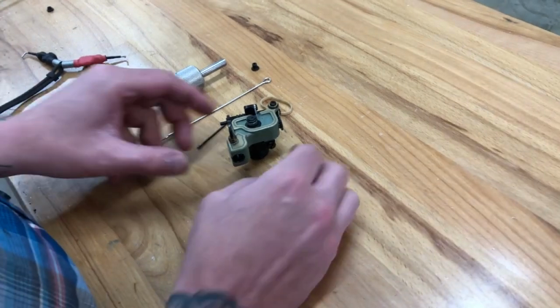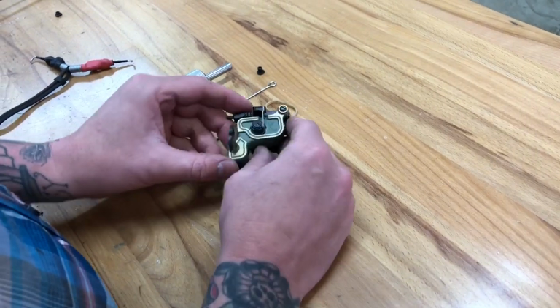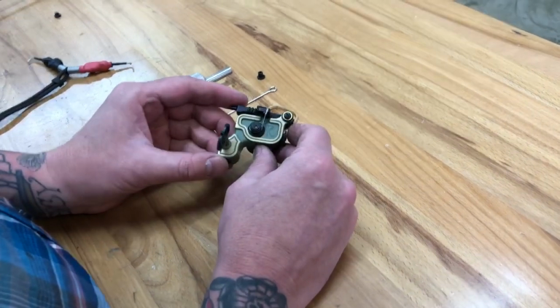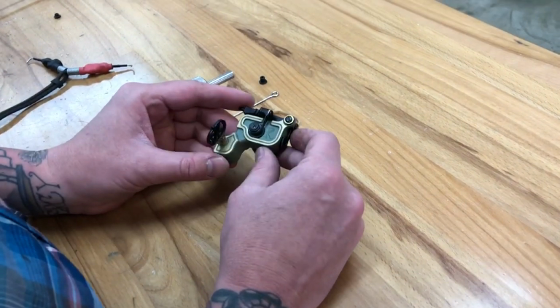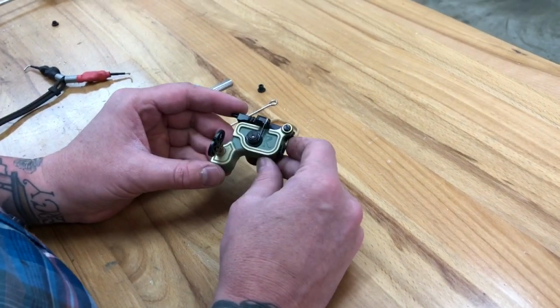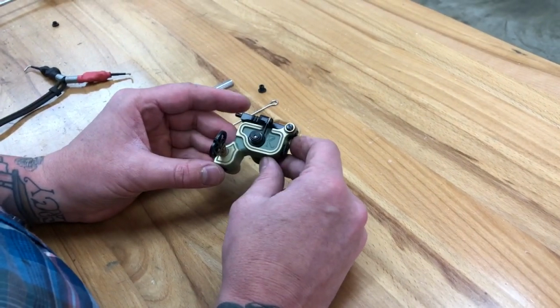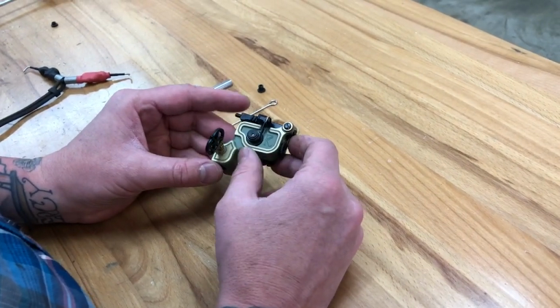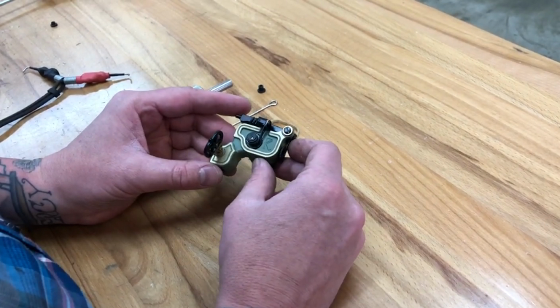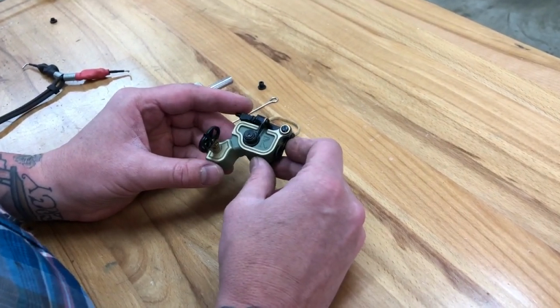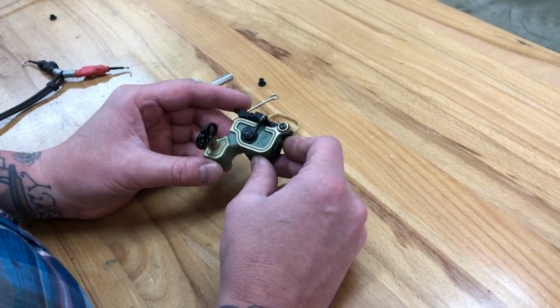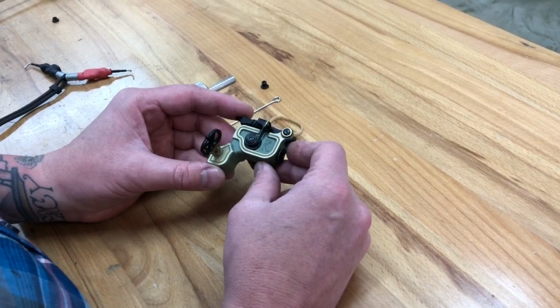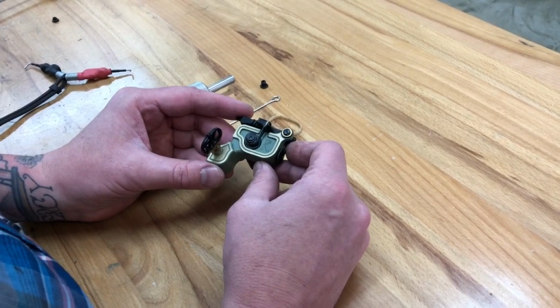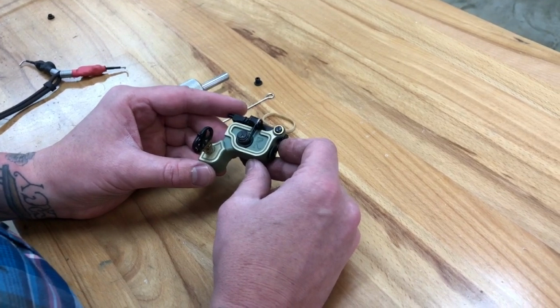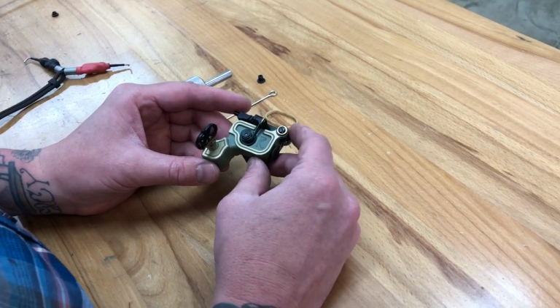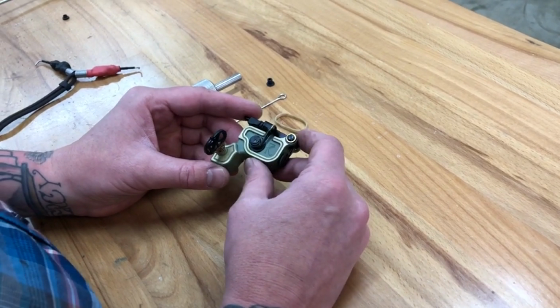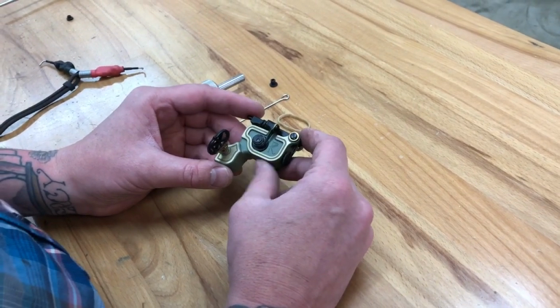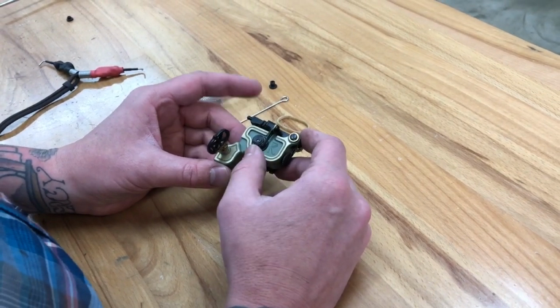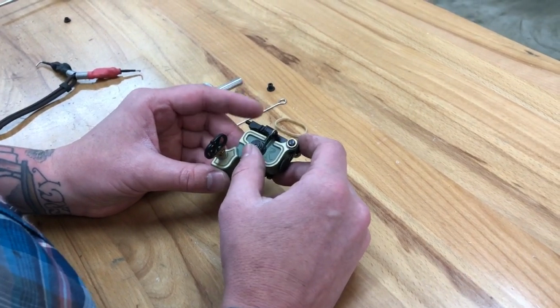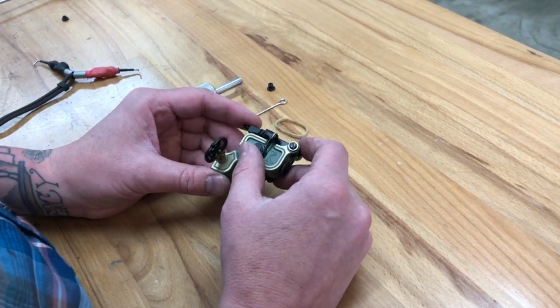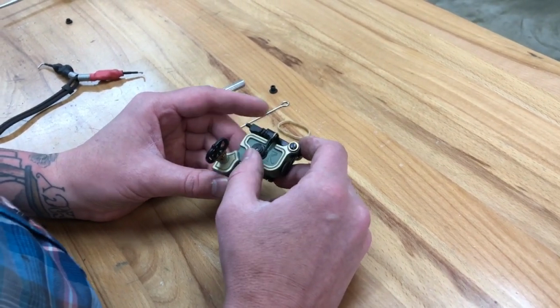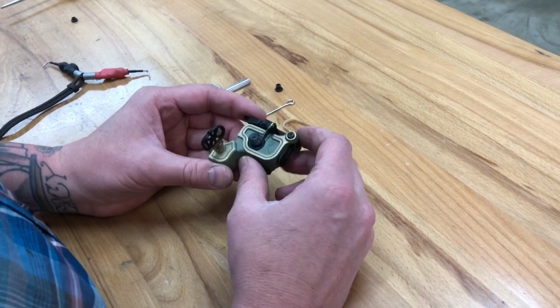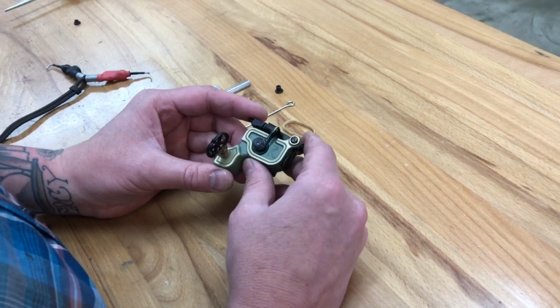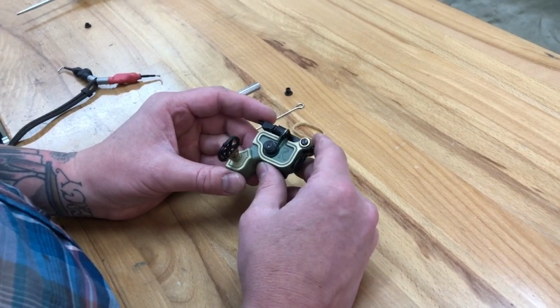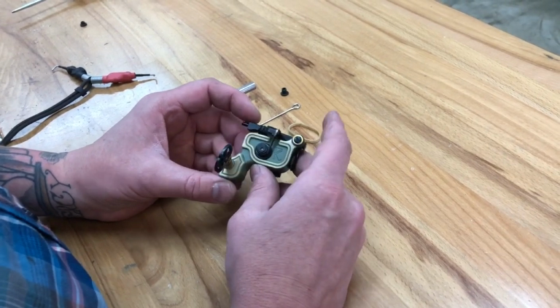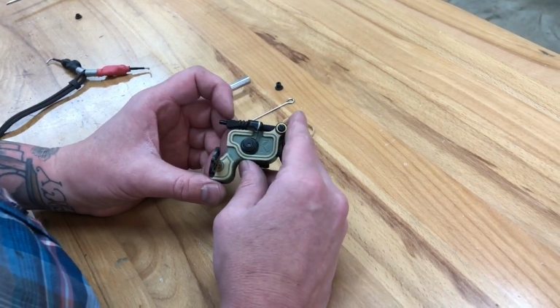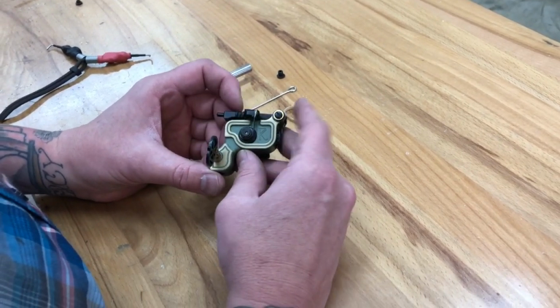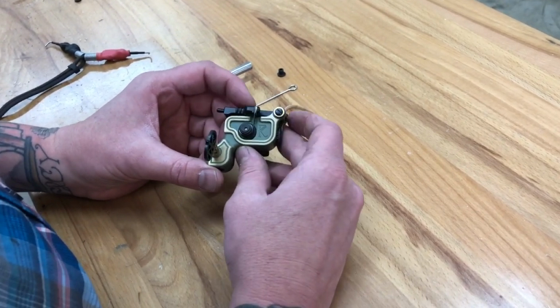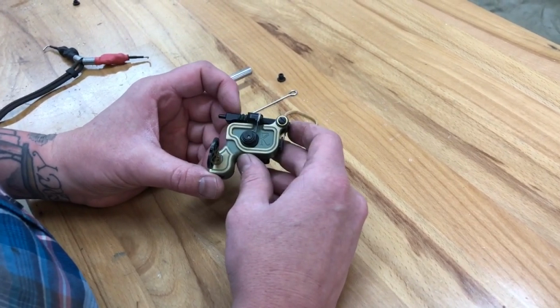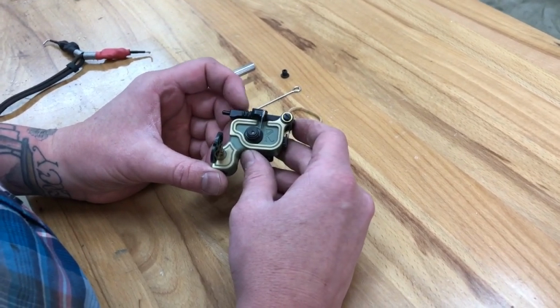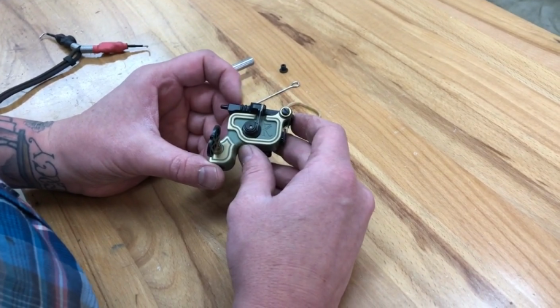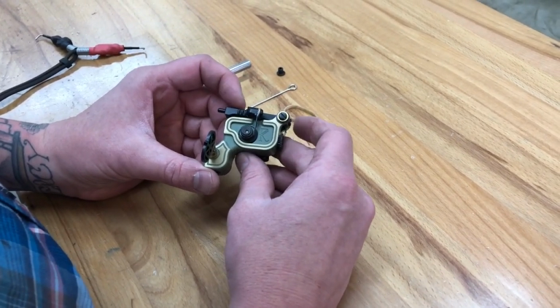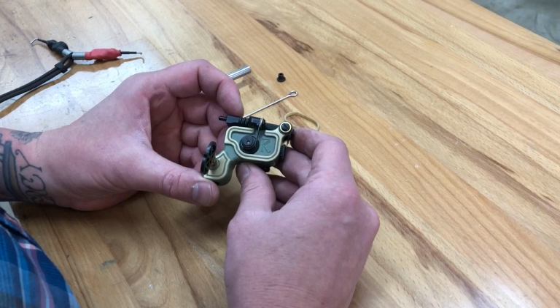Okay everyone, this is my new version 6 Sidewinder. It's pretty similar to version 5, and the tuning is similar to version 4. The biggest thing I did was add these O-rings here on the armature bar.